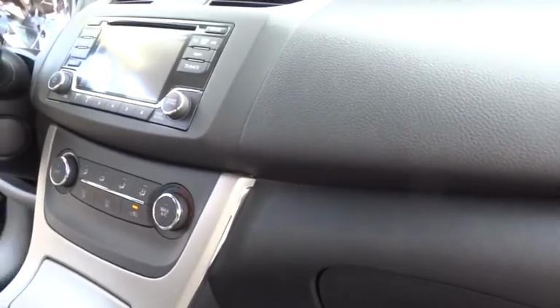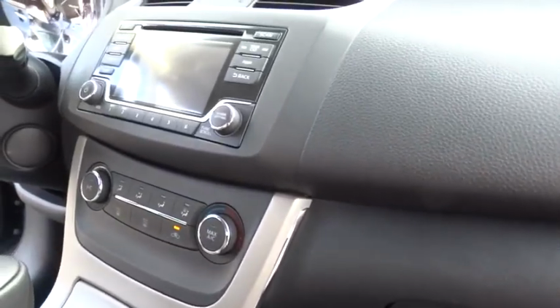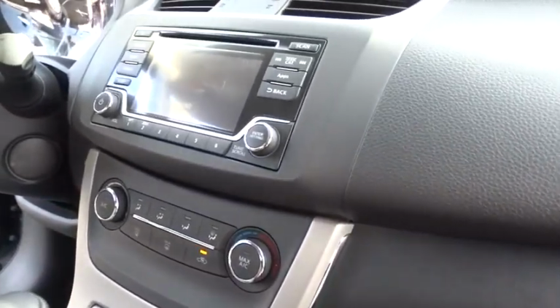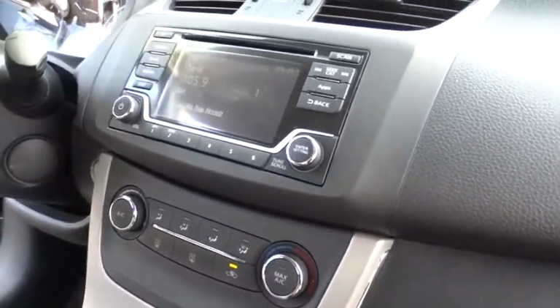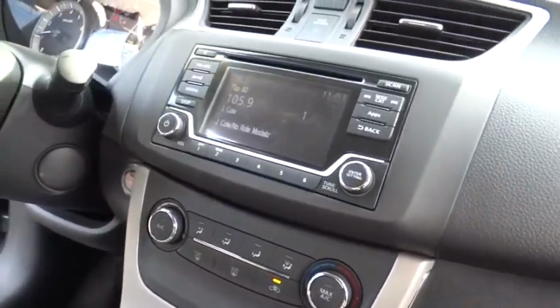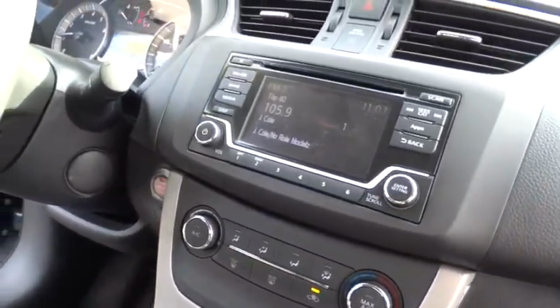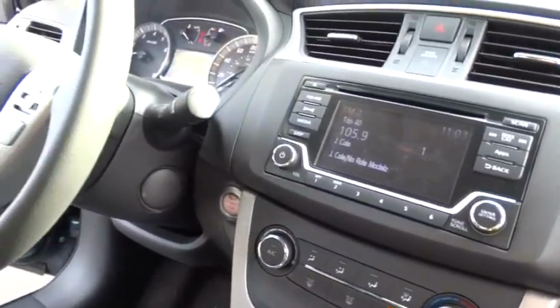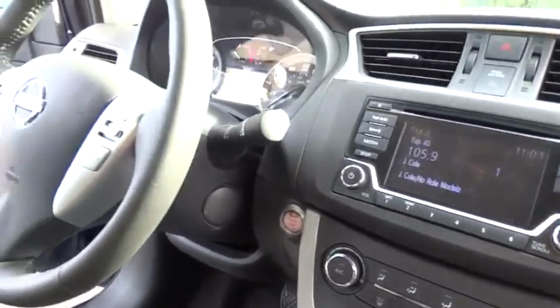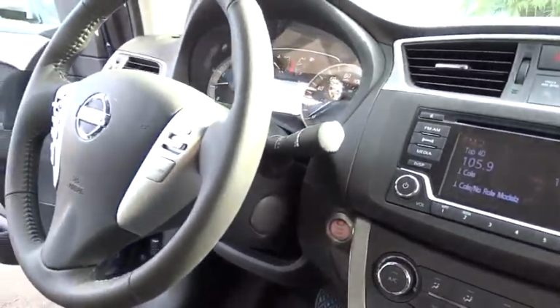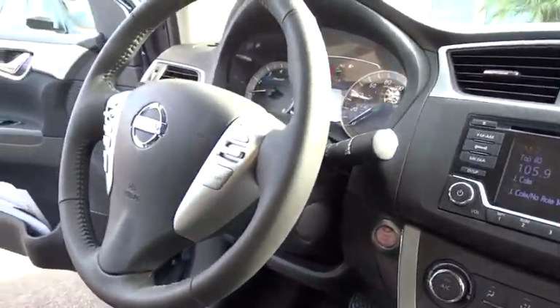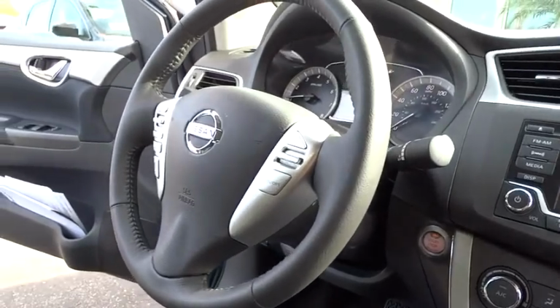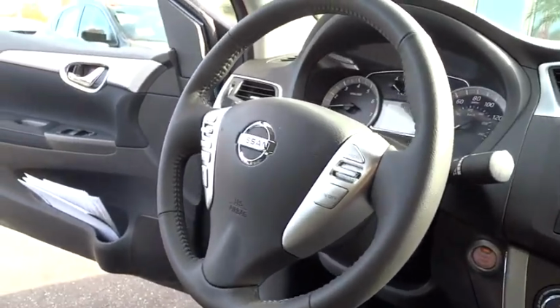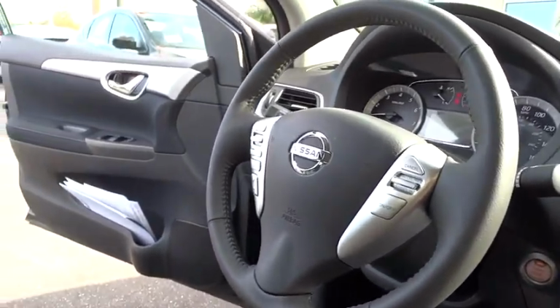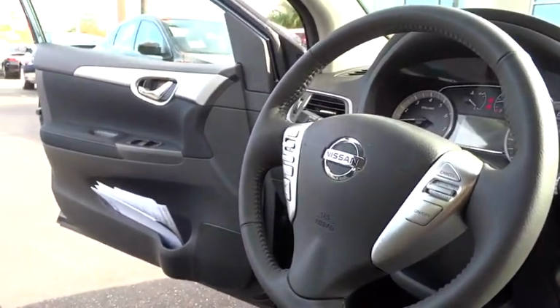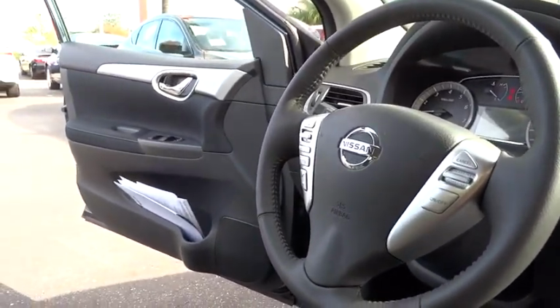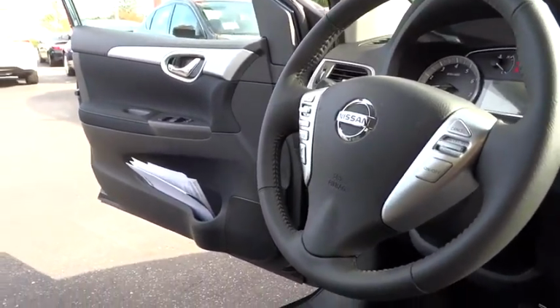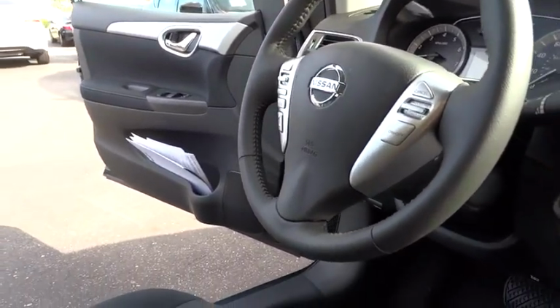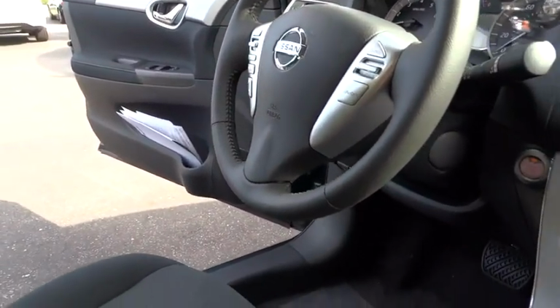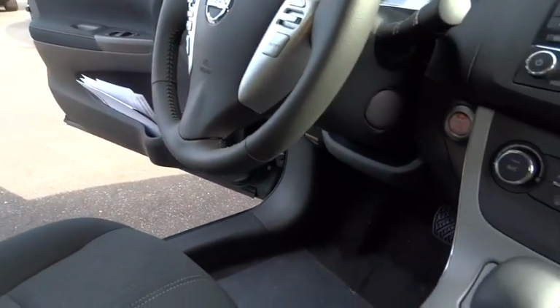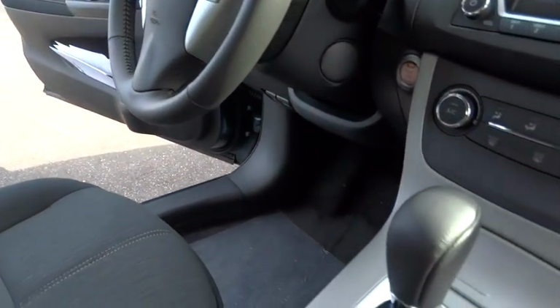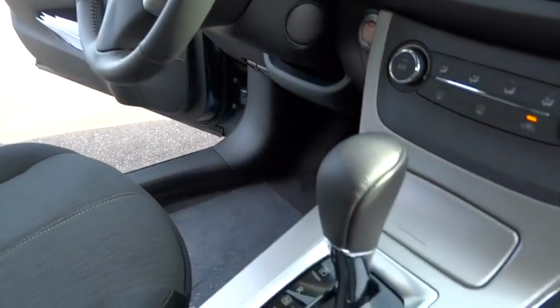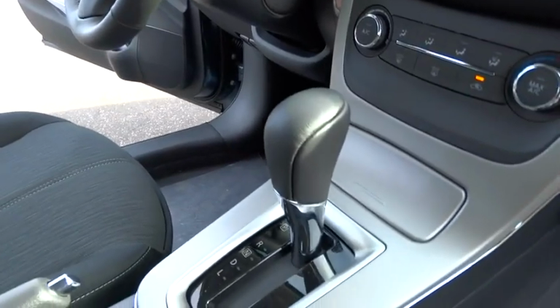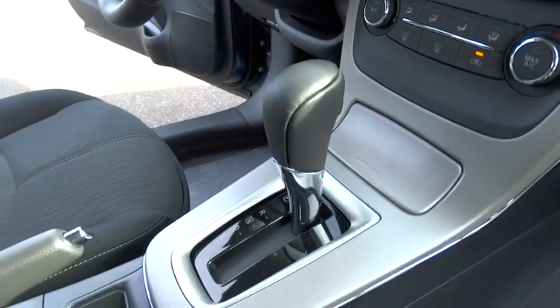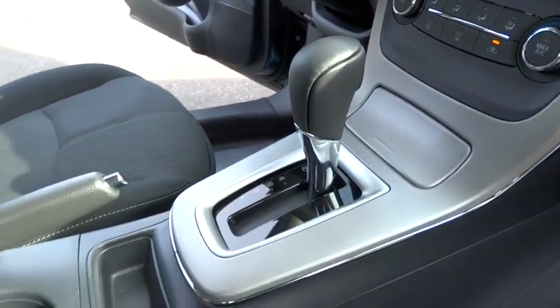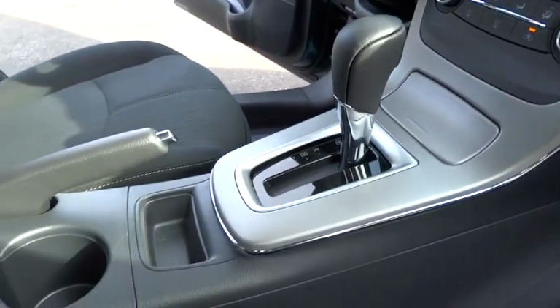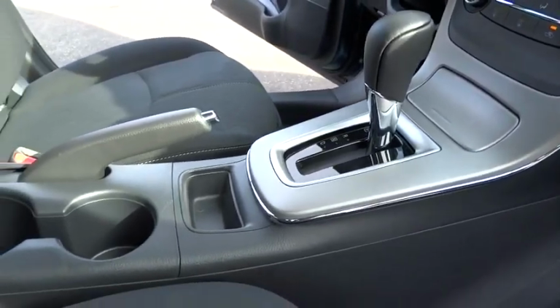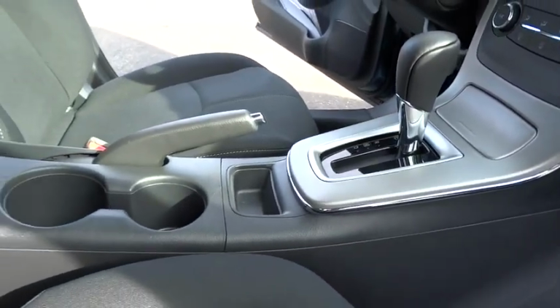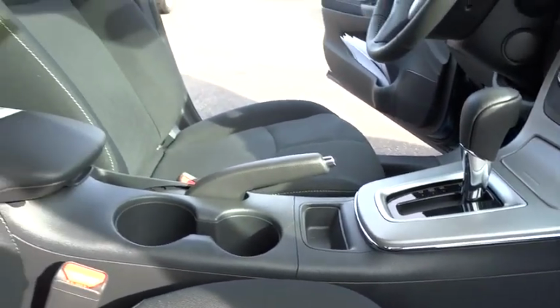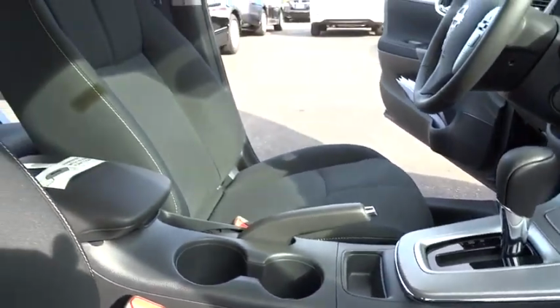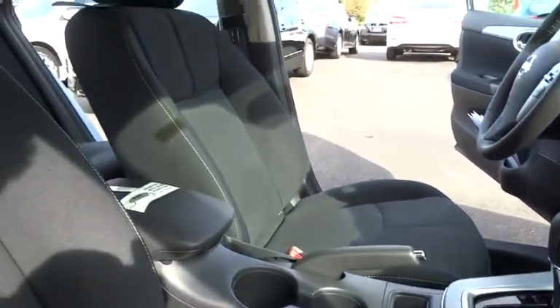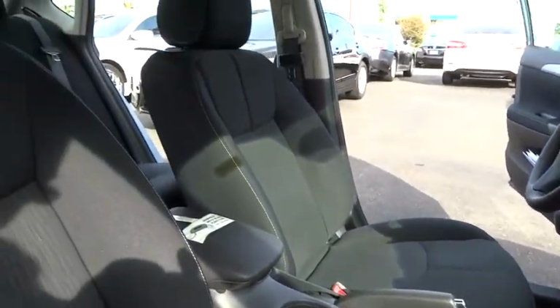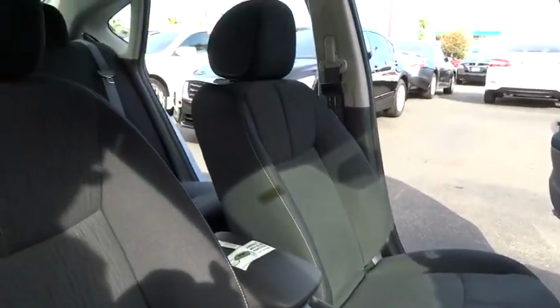Power steering, adjustable steering wheel, driver airbag, cruise control, keyless start, AM FM stereo radio, rear defrost, FWD, power windows, passenger airbag, child safety locks, MP3 player.